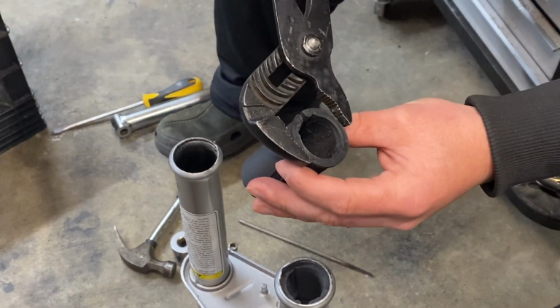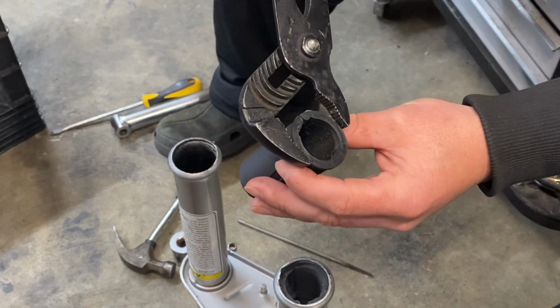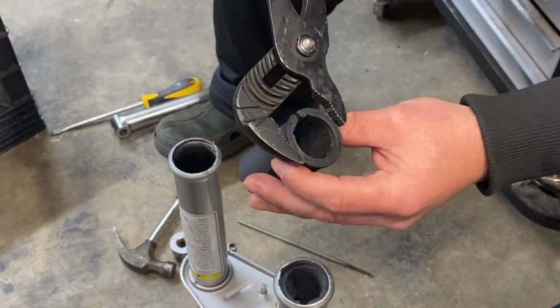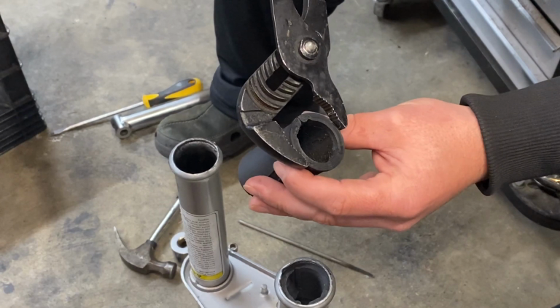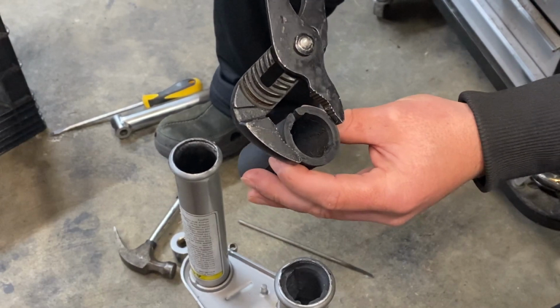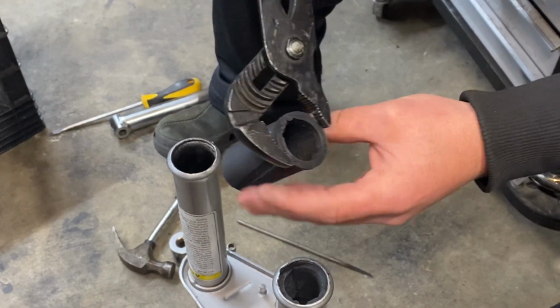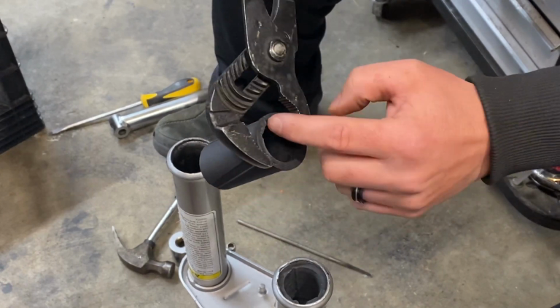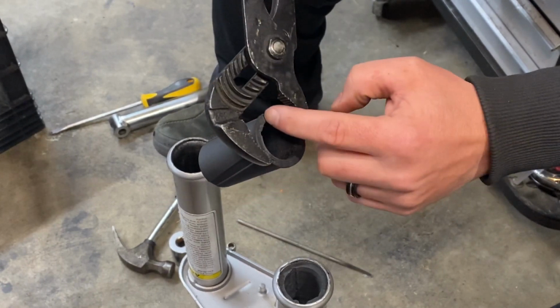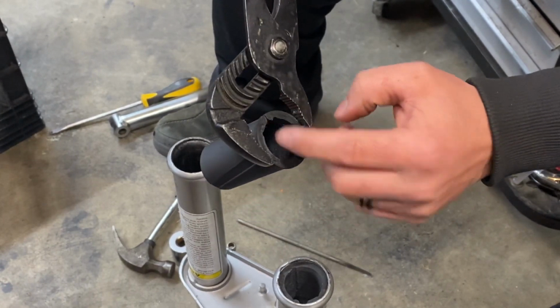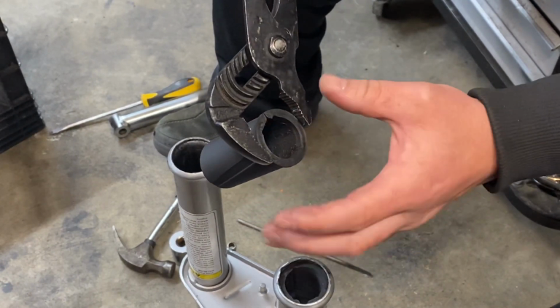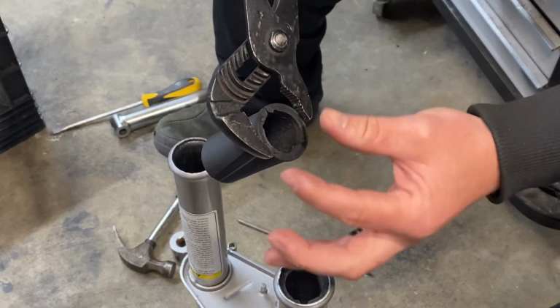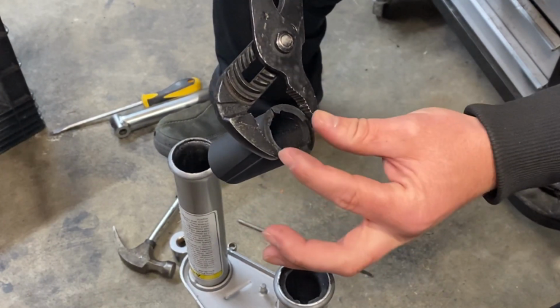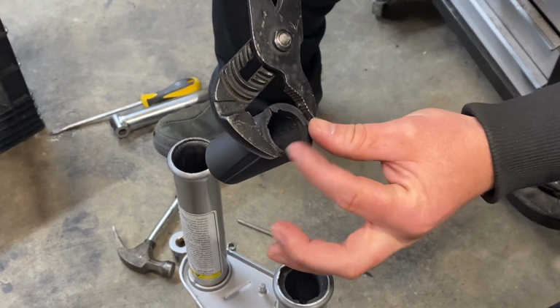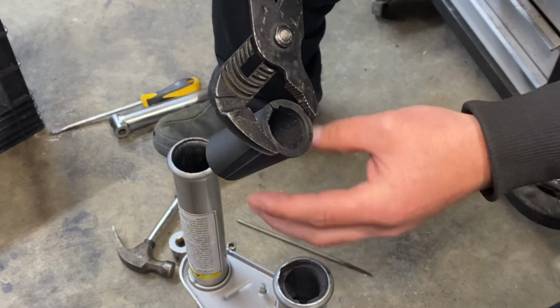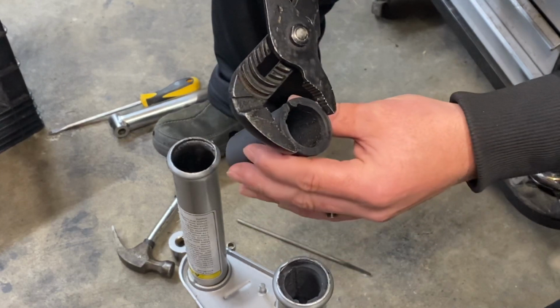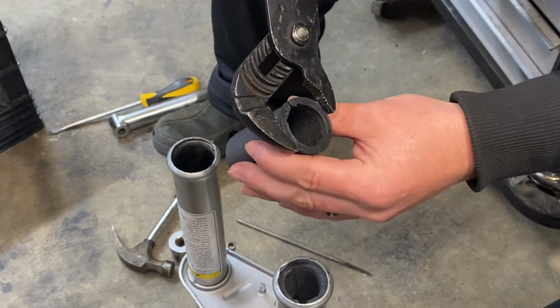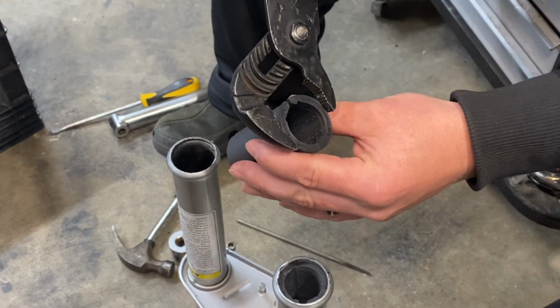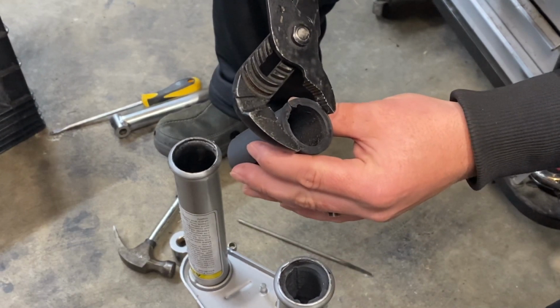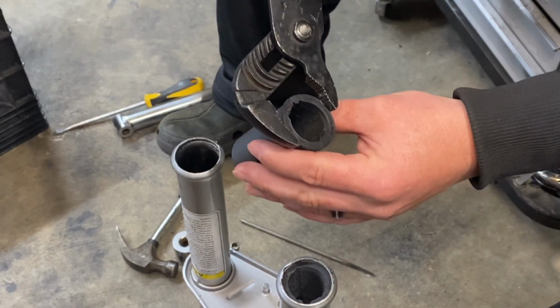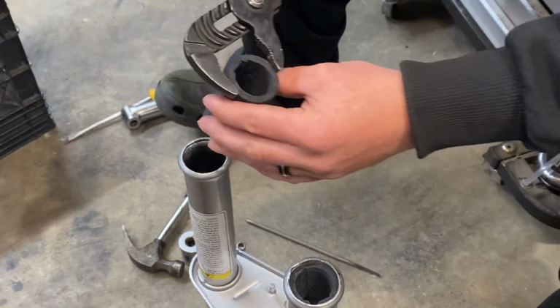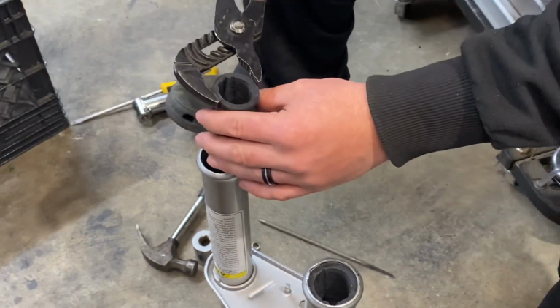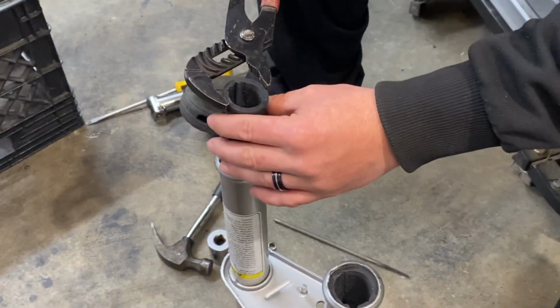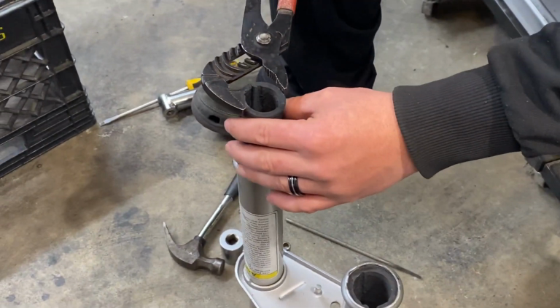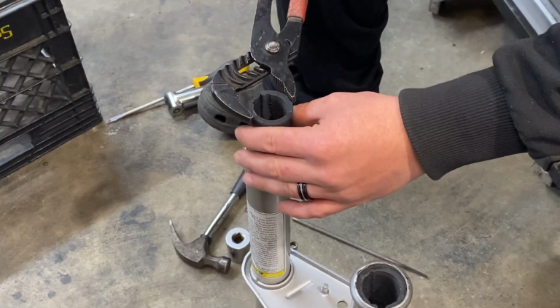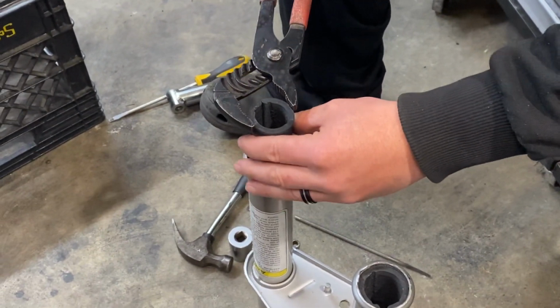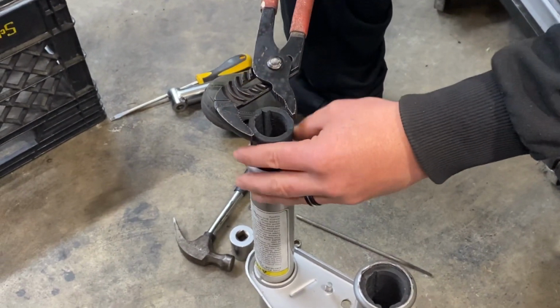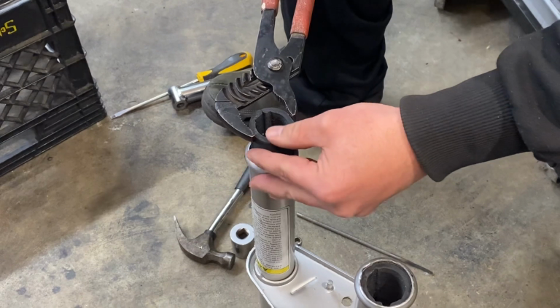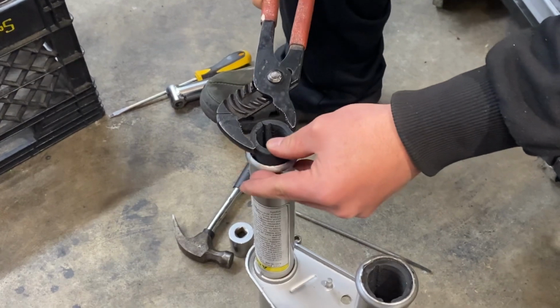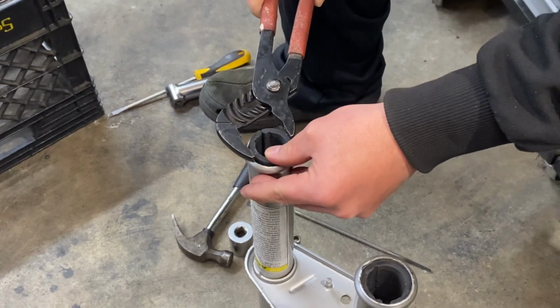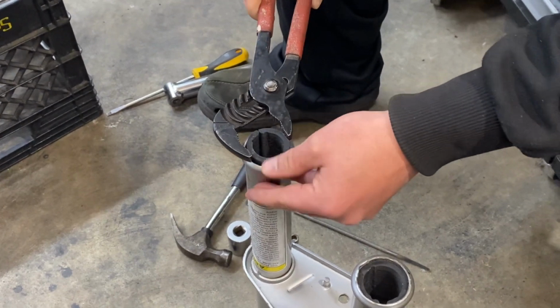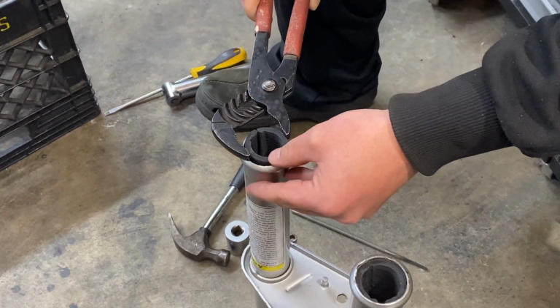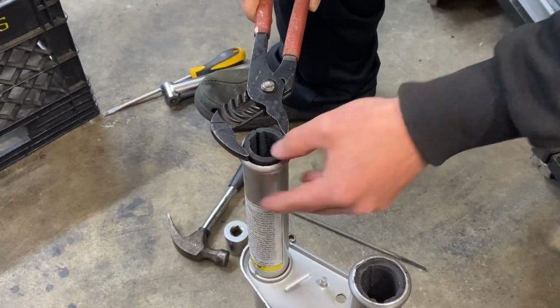Then you're going to squeeze it just until this piece touches. You don't want to go further than that and break it. So right there until it touches, get it in, push it all the way down, kind of center it up.